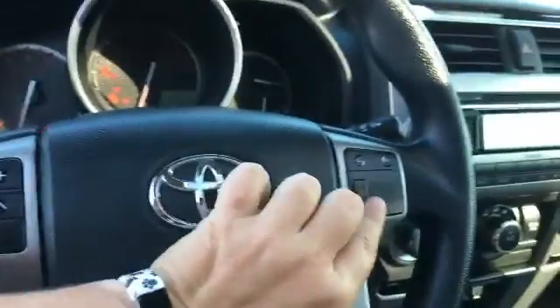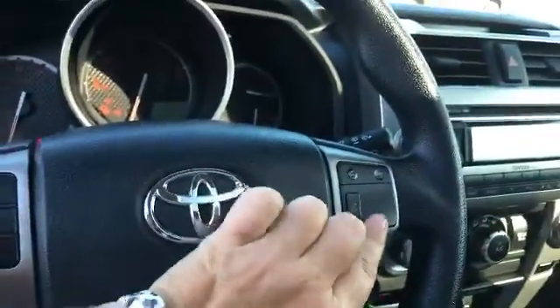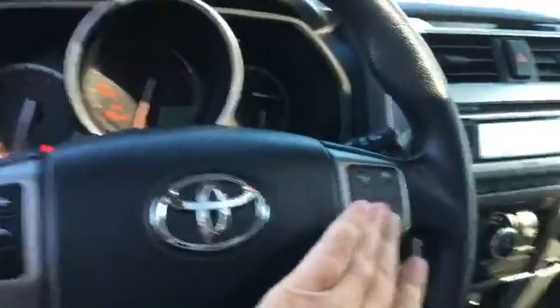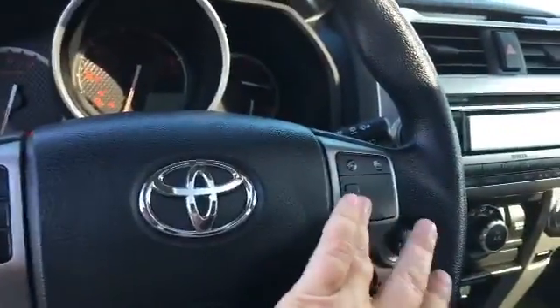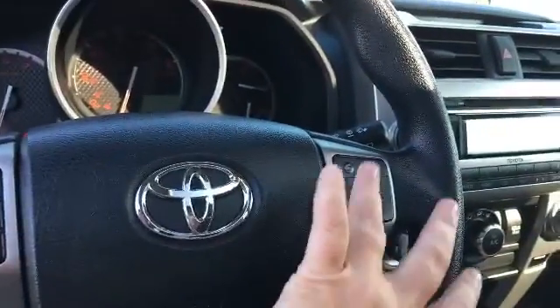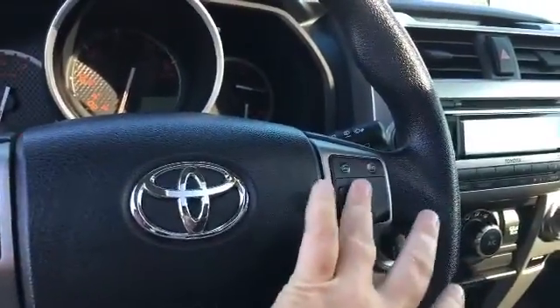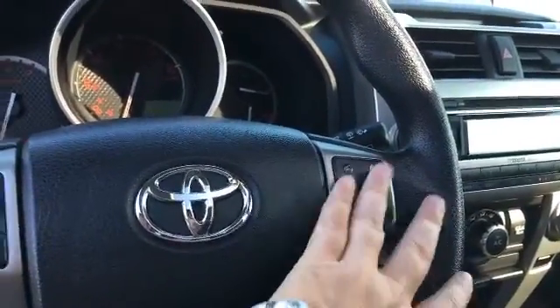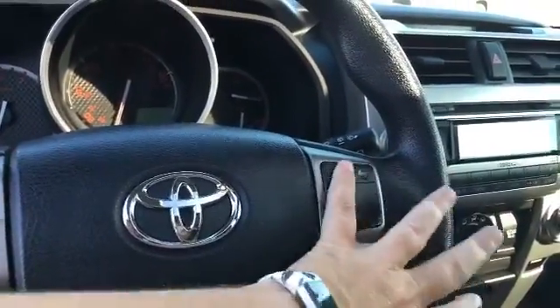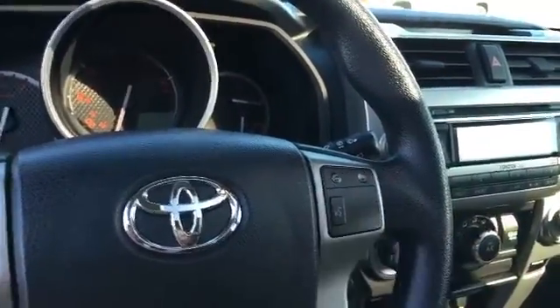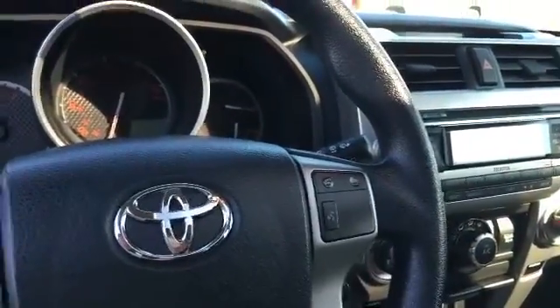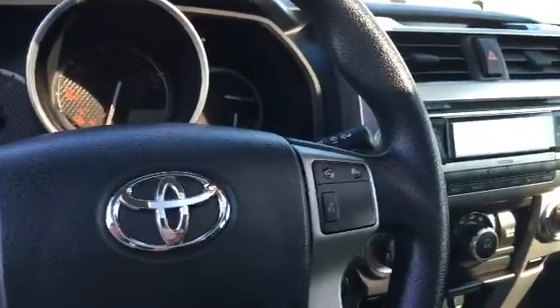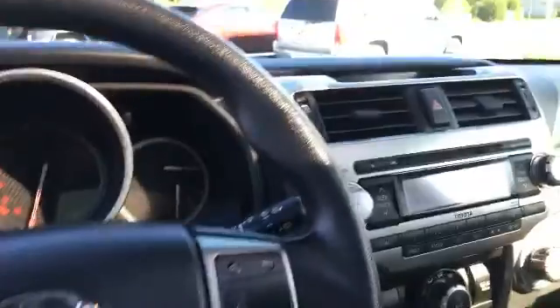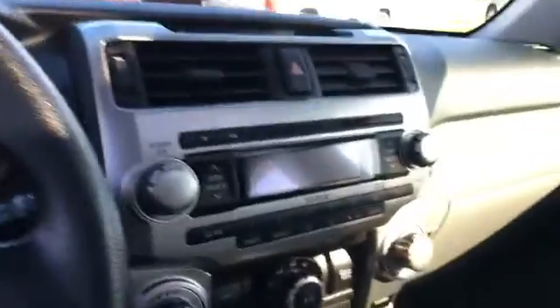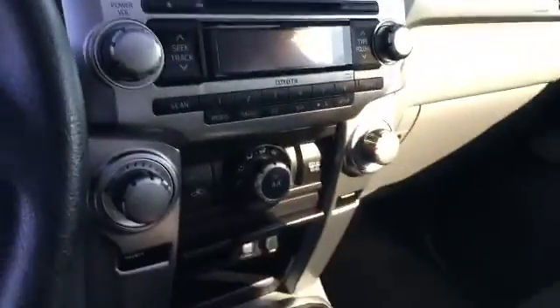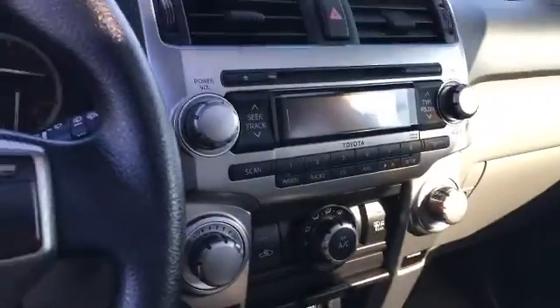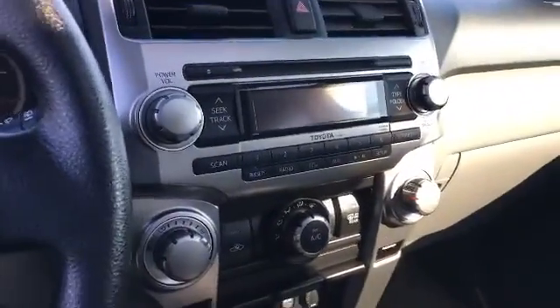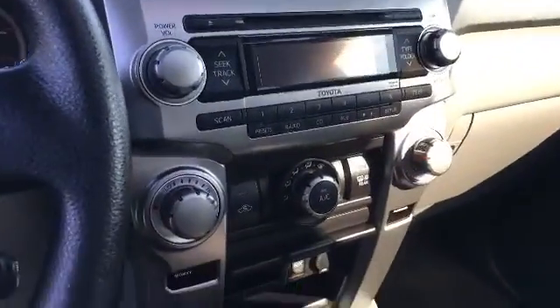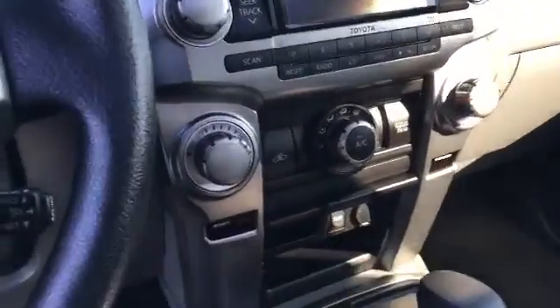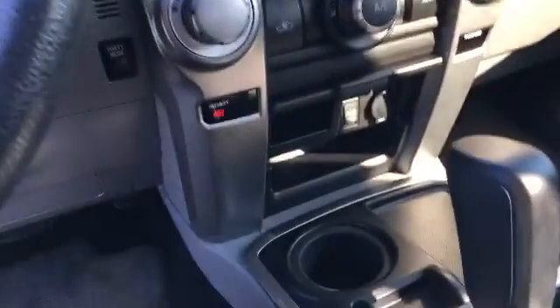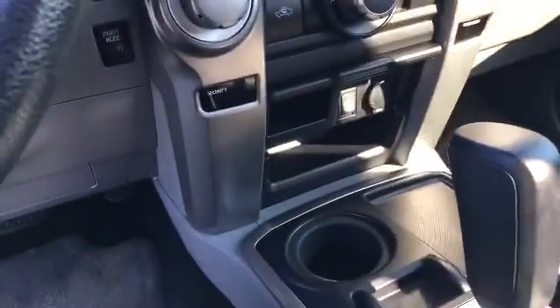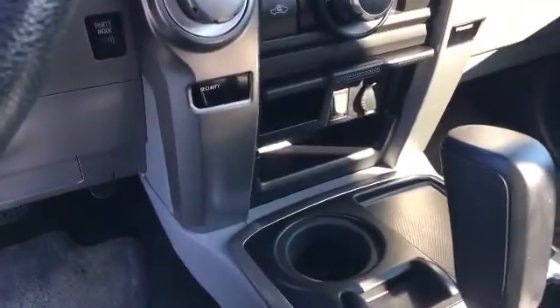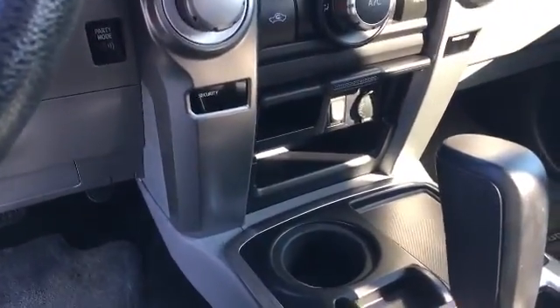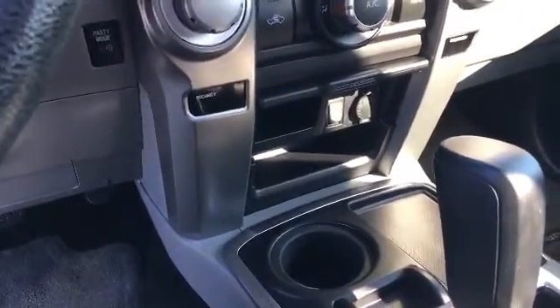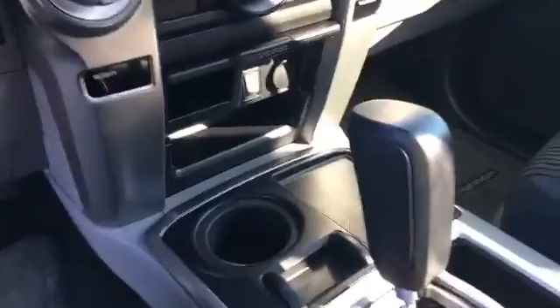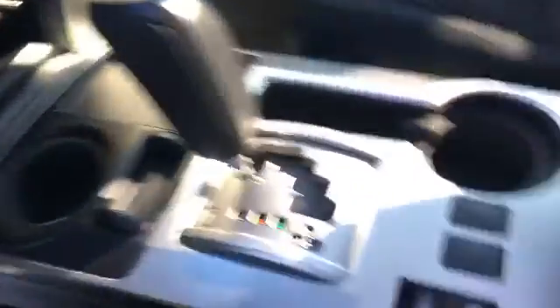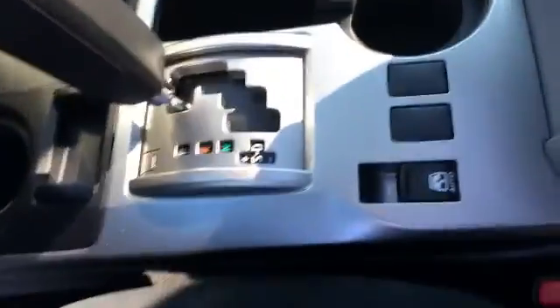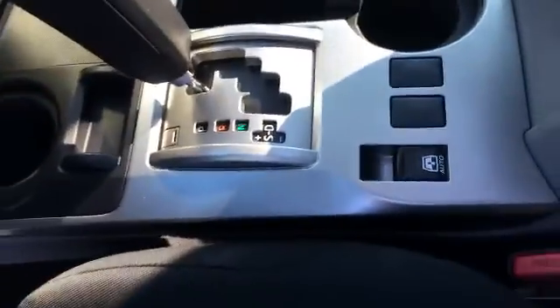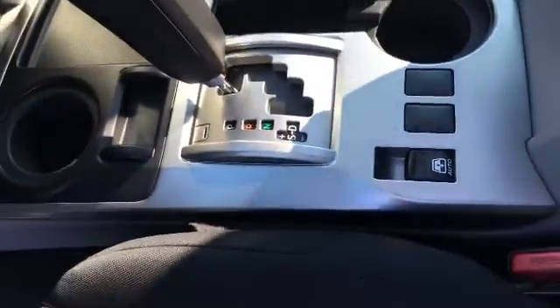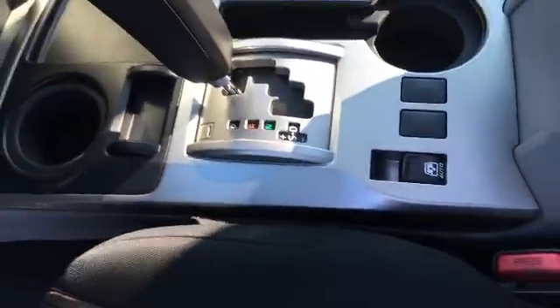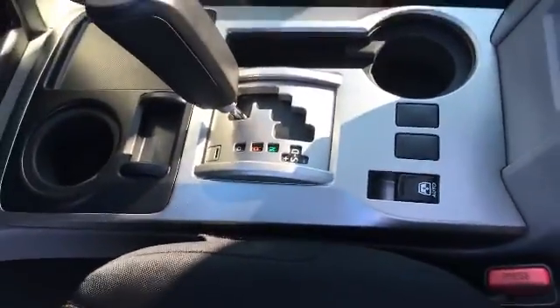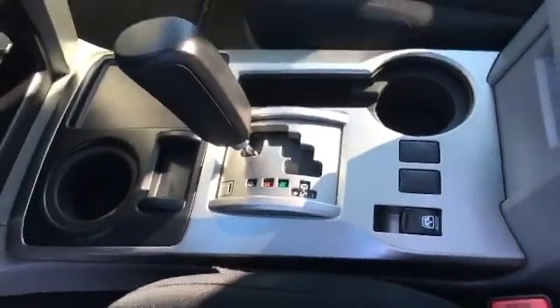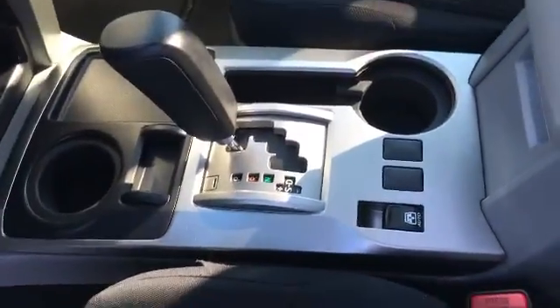You've got your Bluetooth for your telephone, your AM, FM, CD, air conditioning, USB auxiliary. You've also got the ability to open and close the back window.